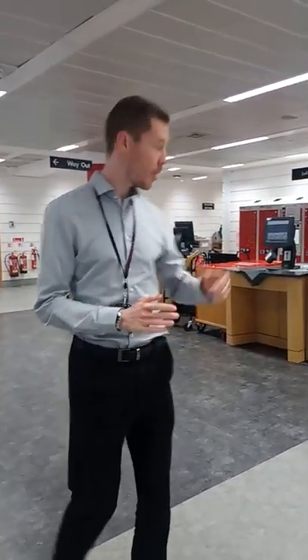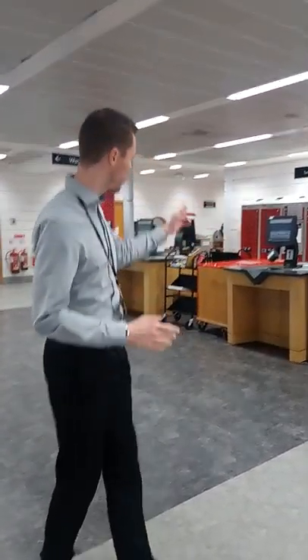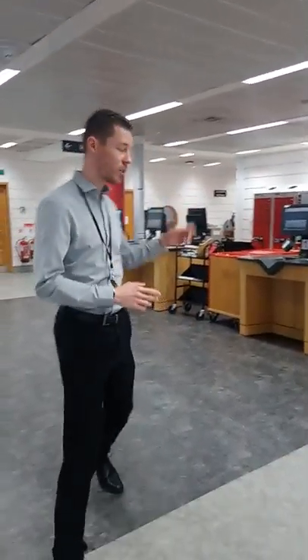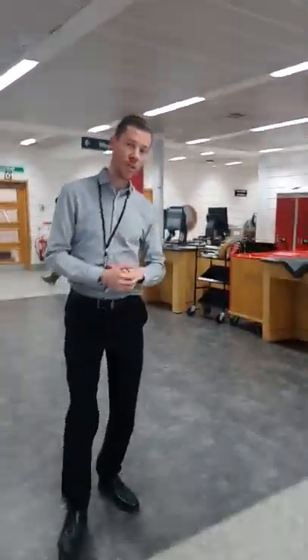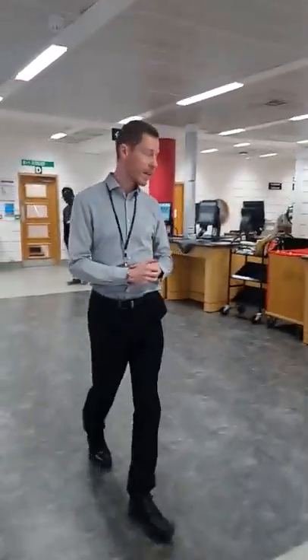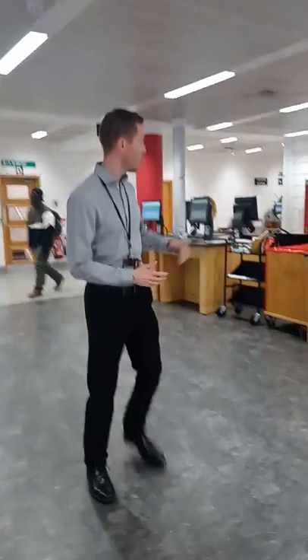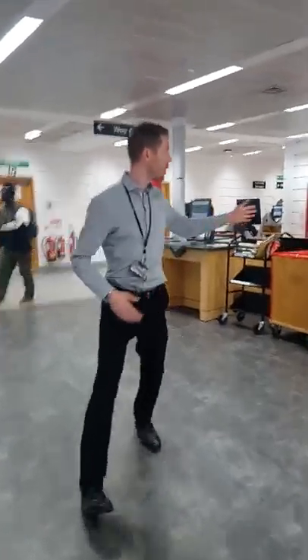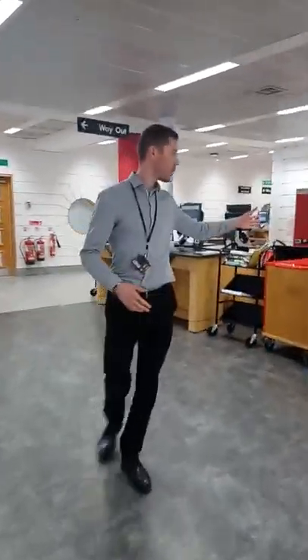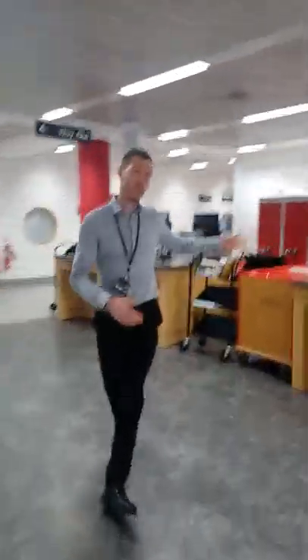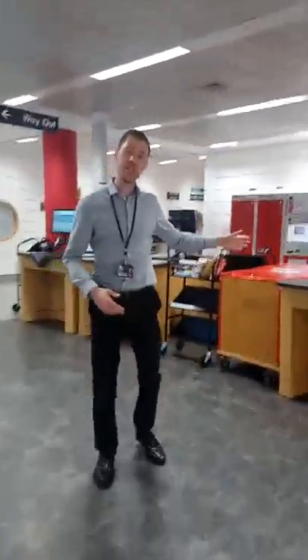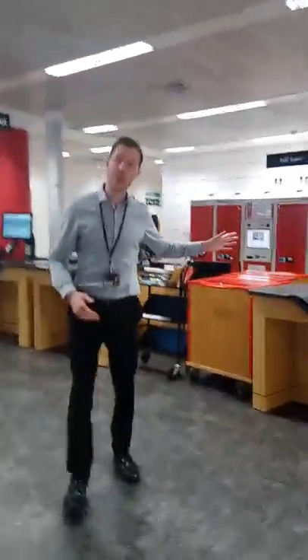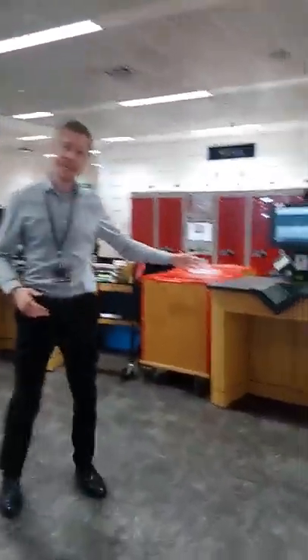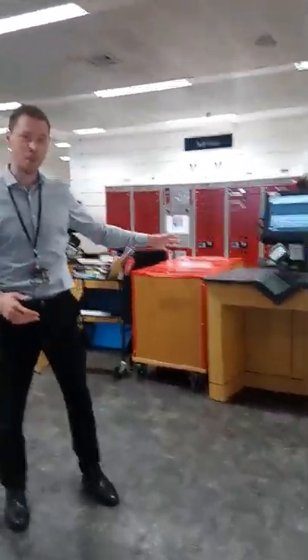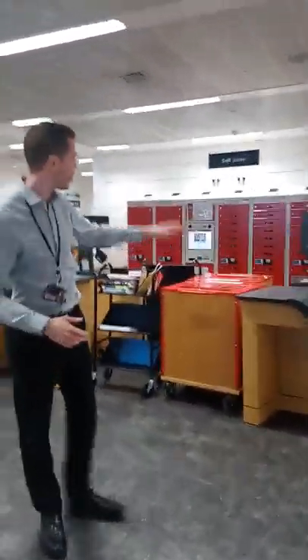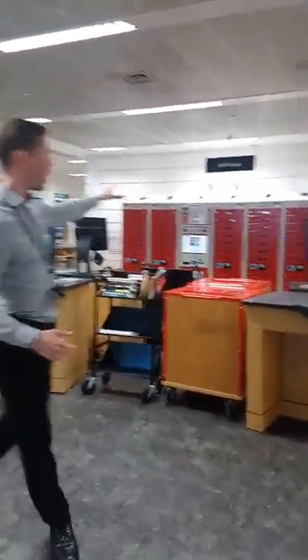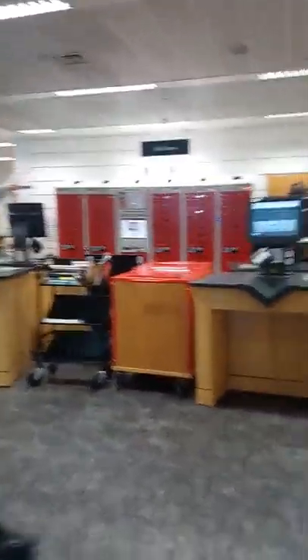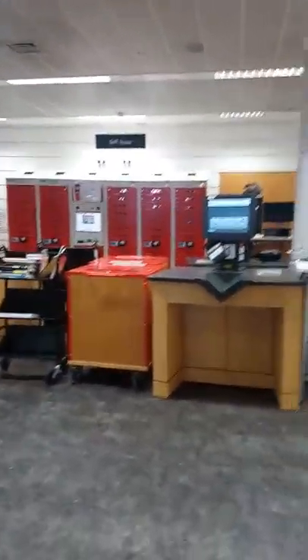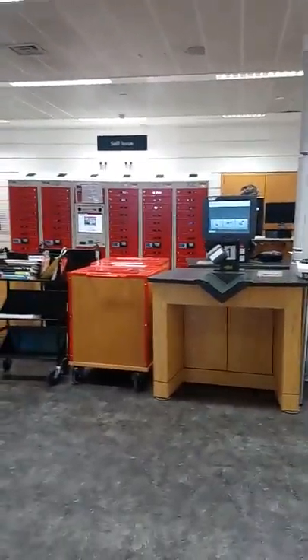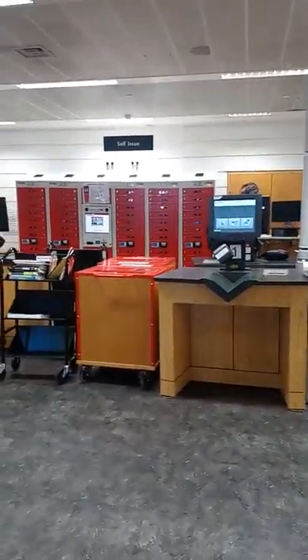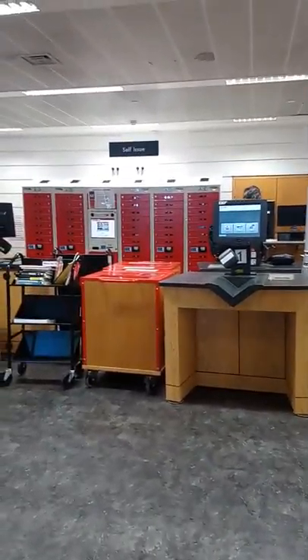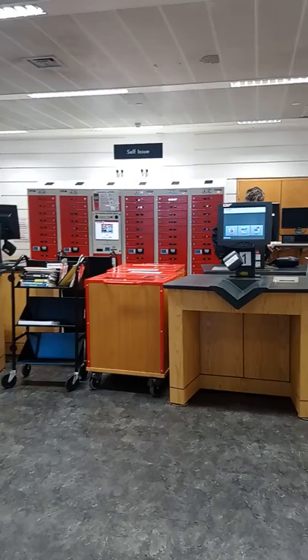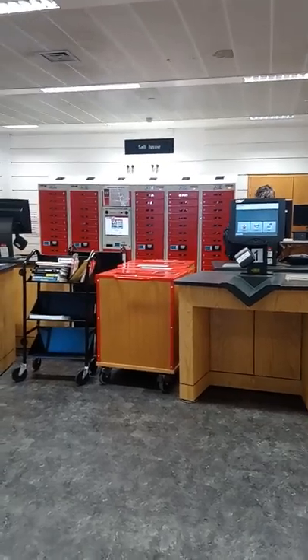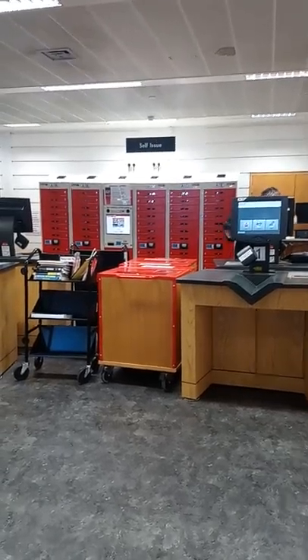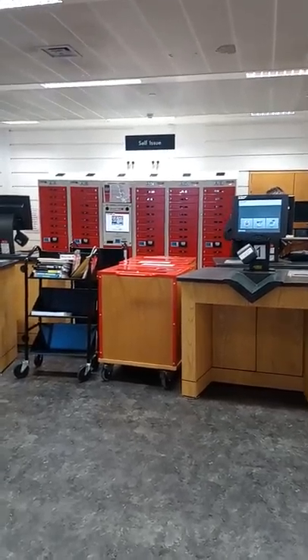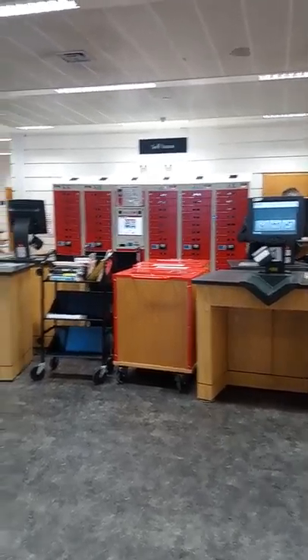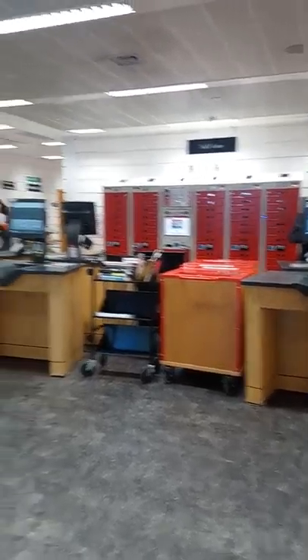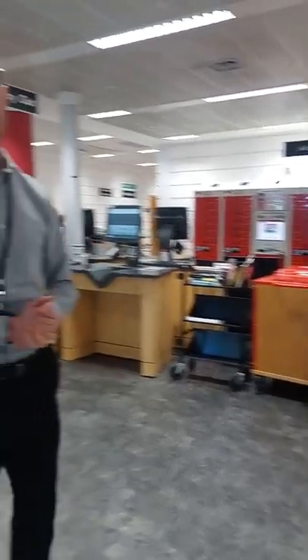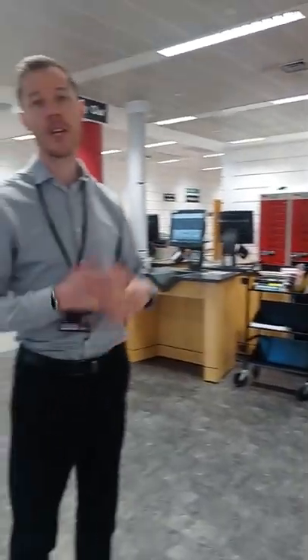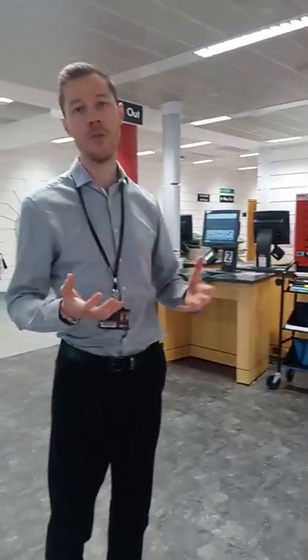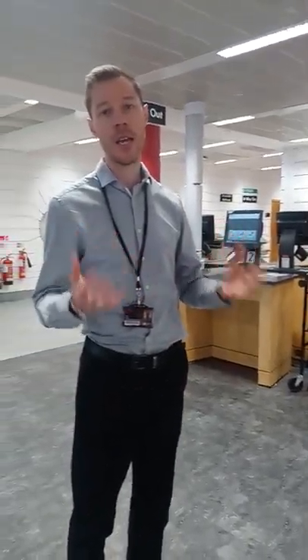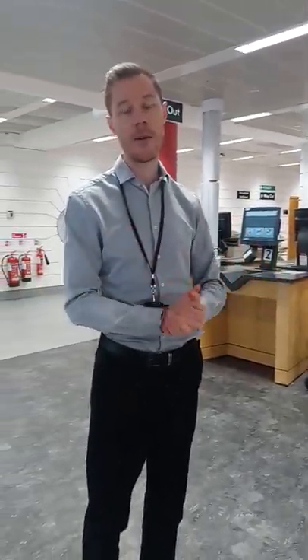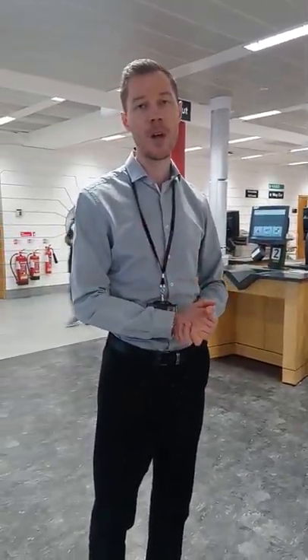The other two things are just over here. We've got these self-issue machines for when you're taking out books. And on the wall at the back, in the red lockers, are laptops, which you're also welcome to loan out and use in and around the library.